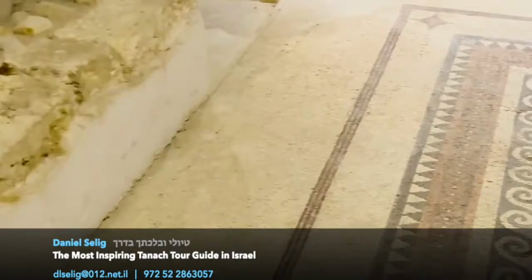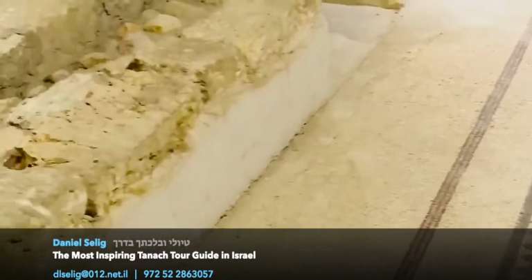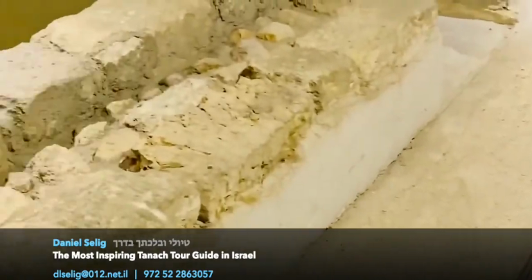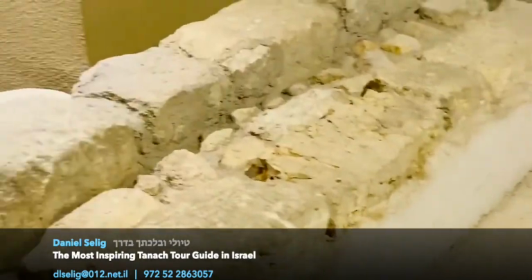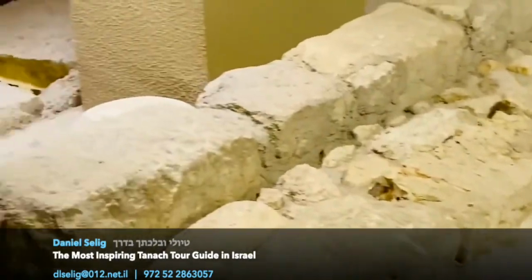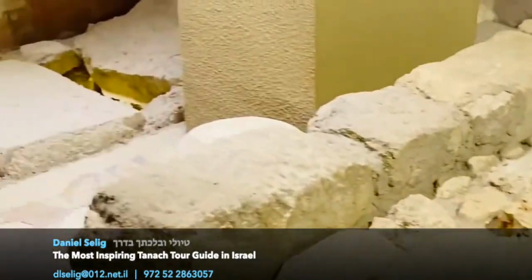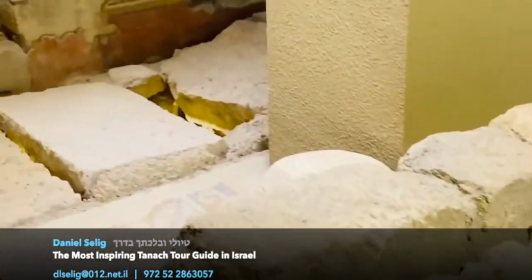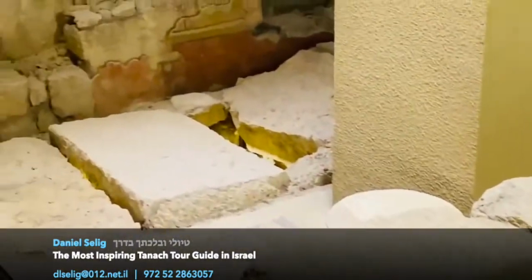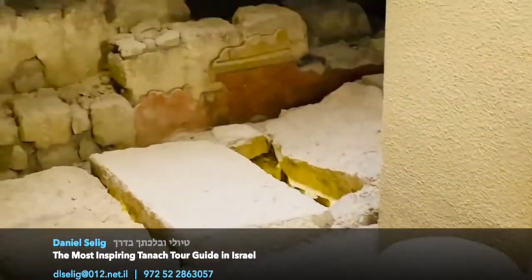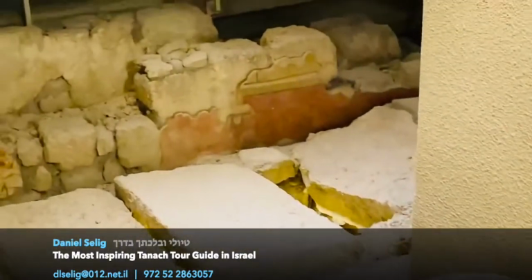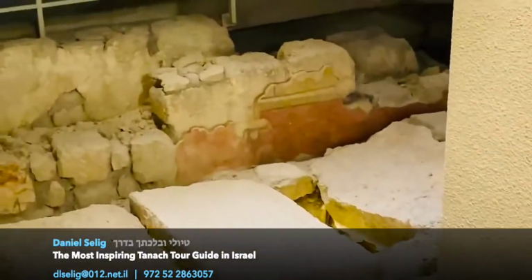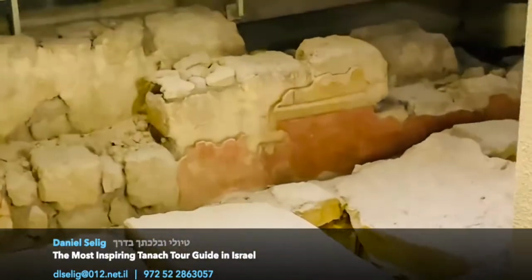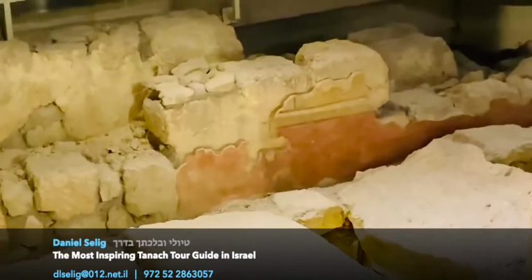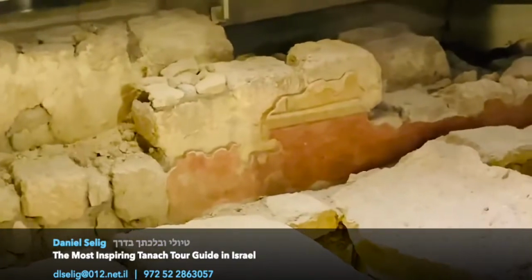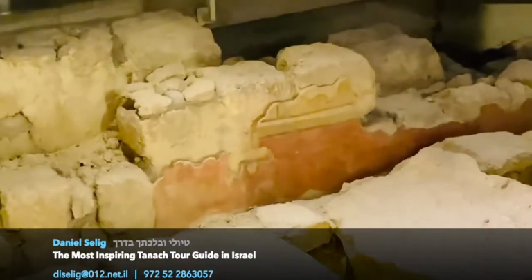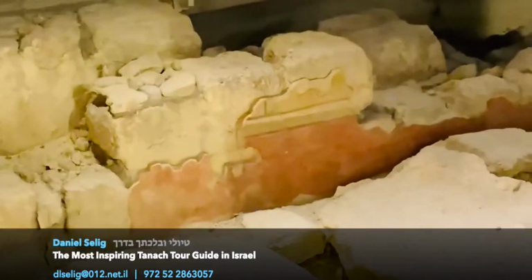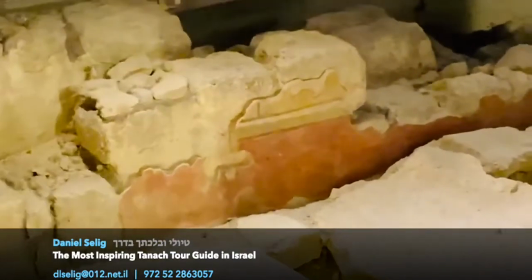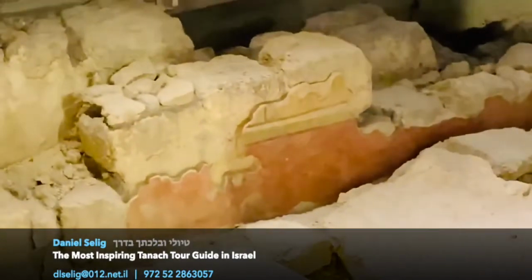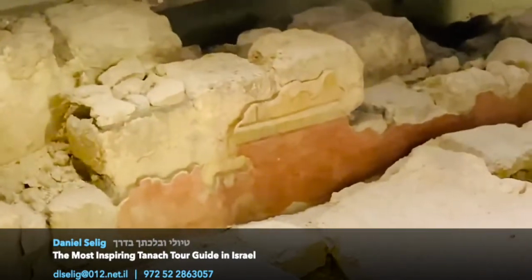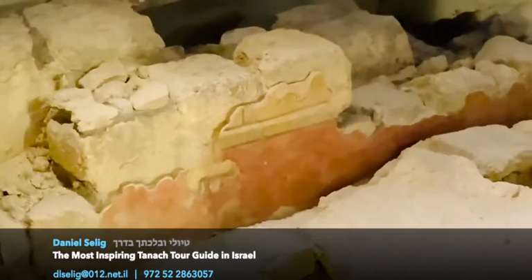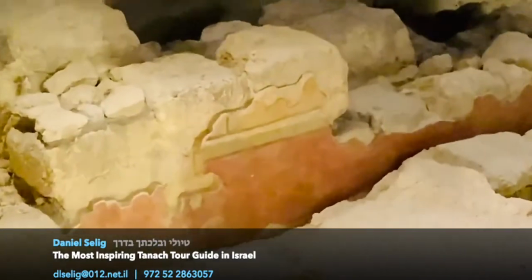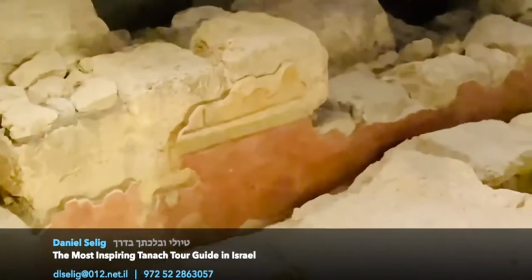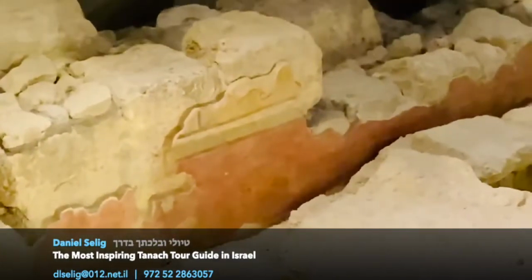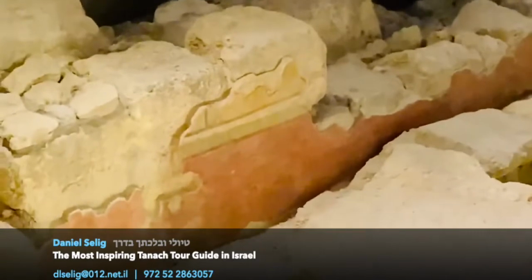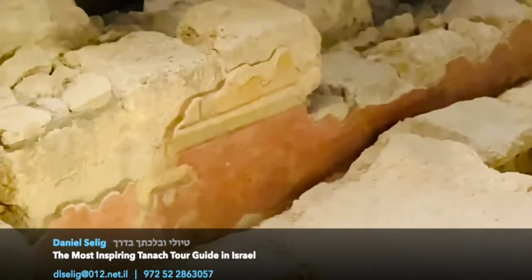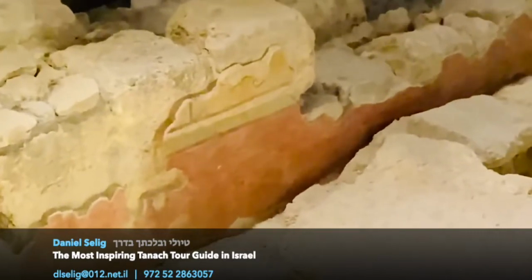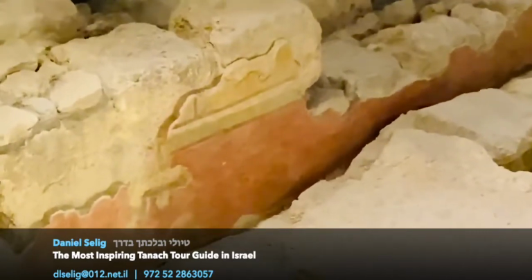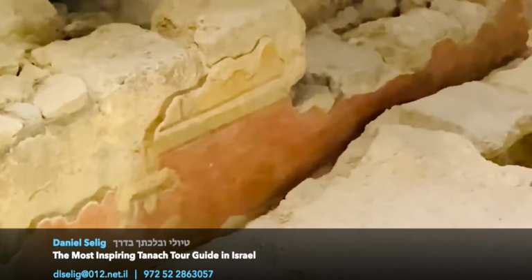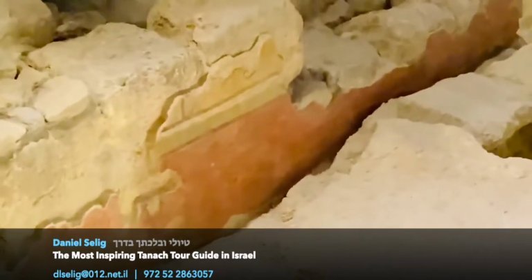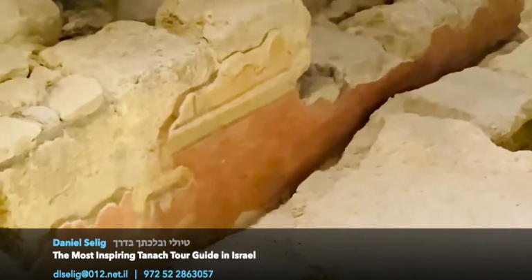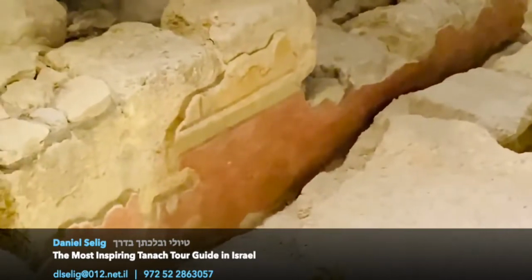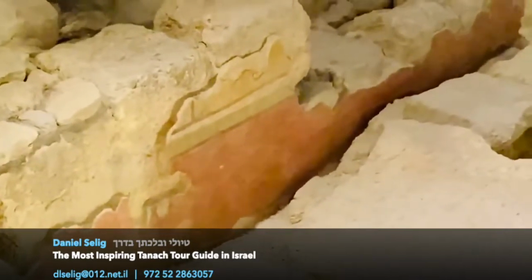Over here with multicolored fresco, and multicolored fresco over there. It's the top fashion of the day. We're talking about the year 68 of the Common Era. Things like this were found in Italy, in Pompeii.